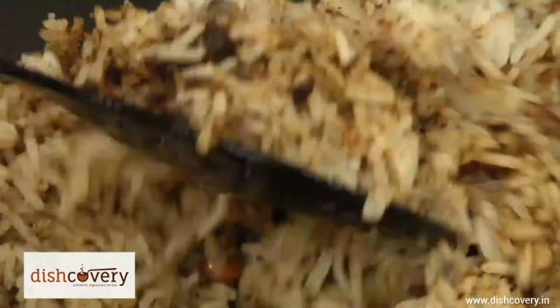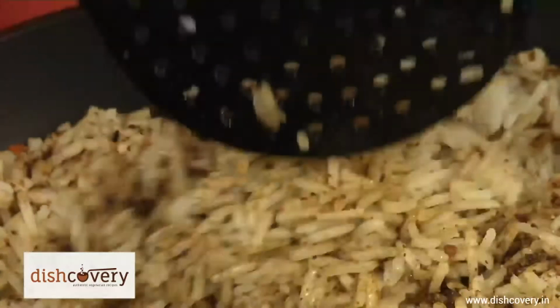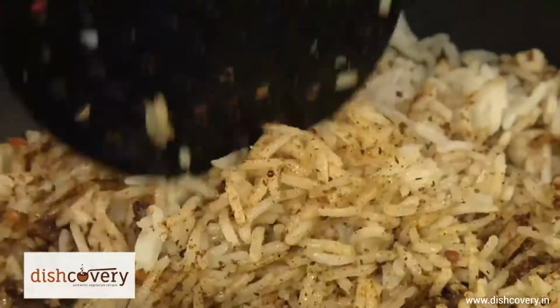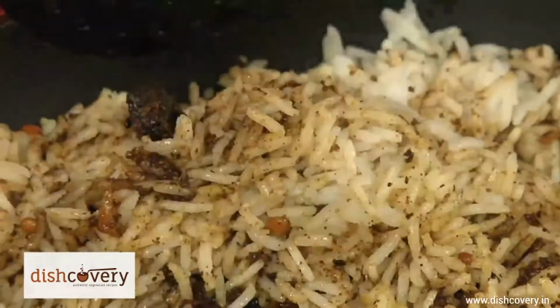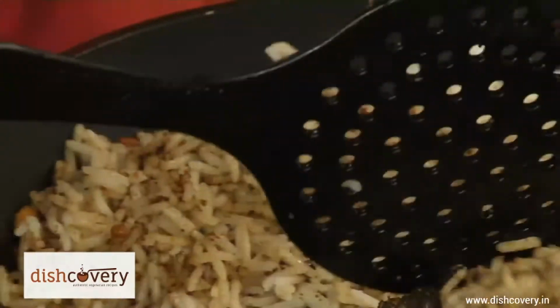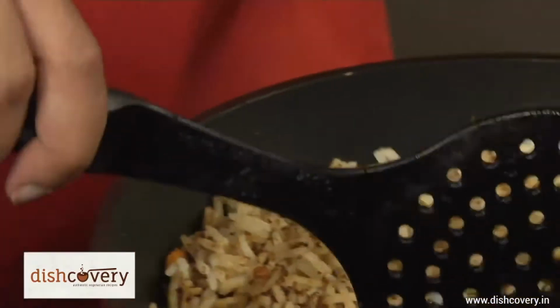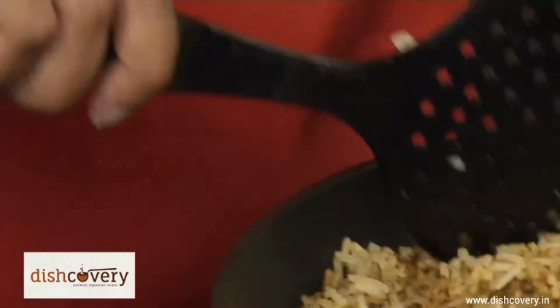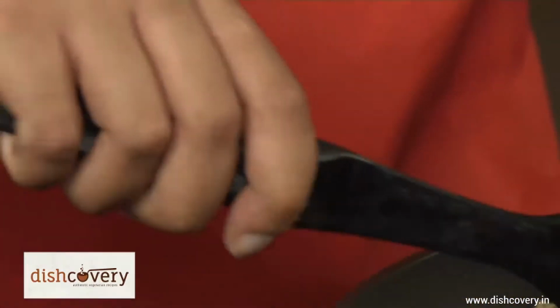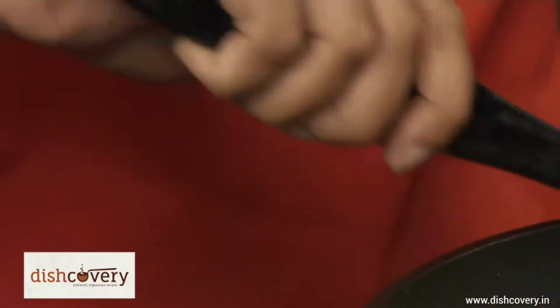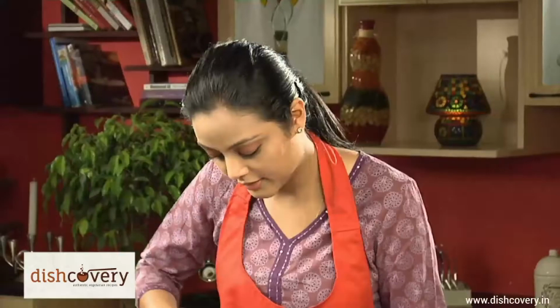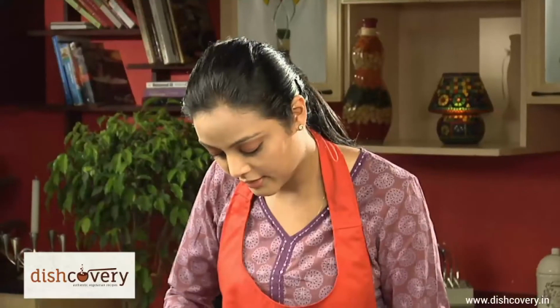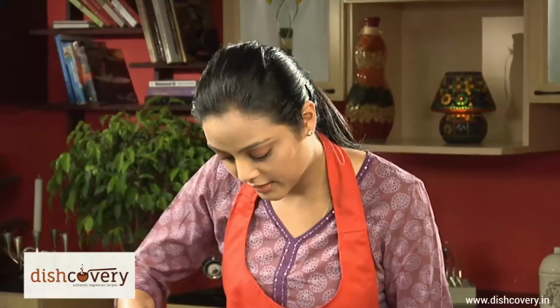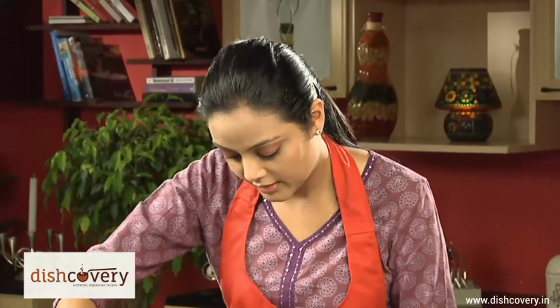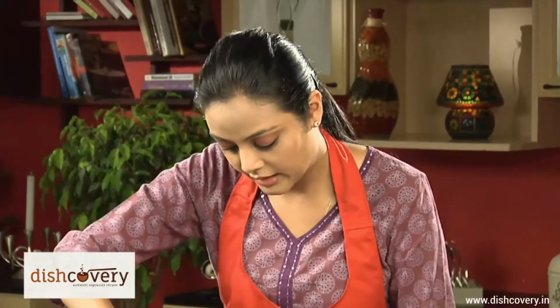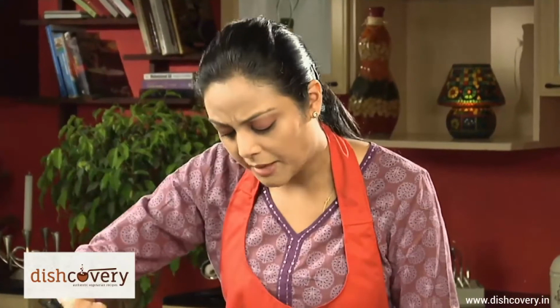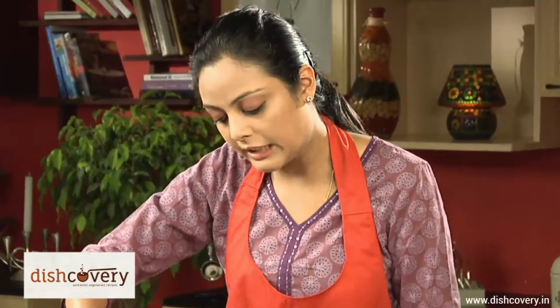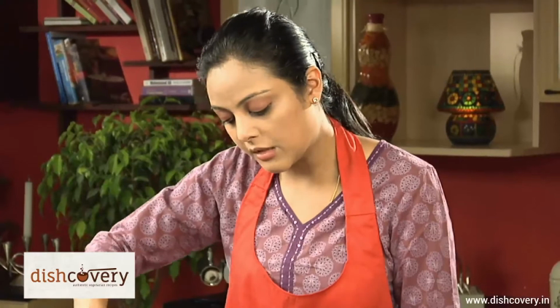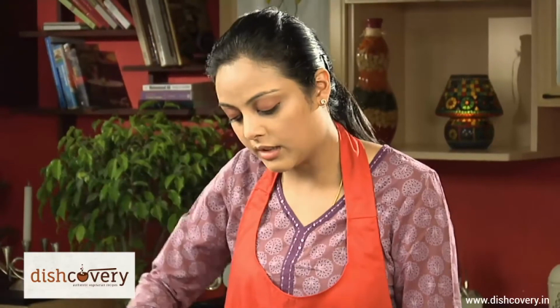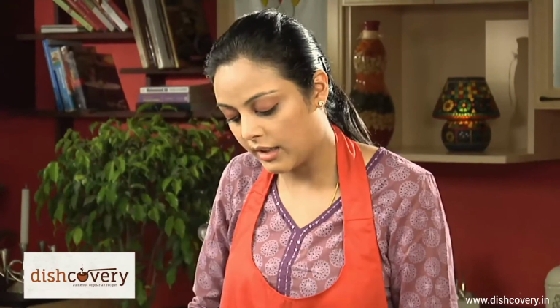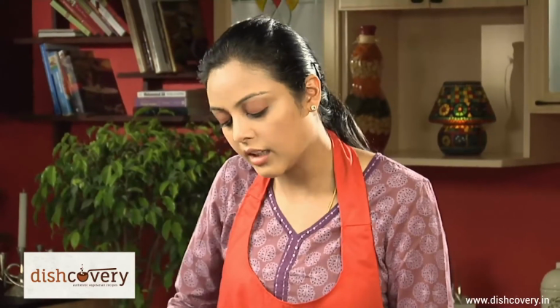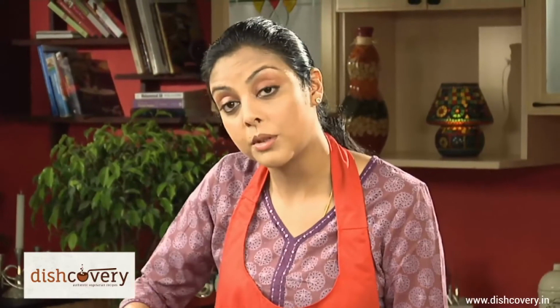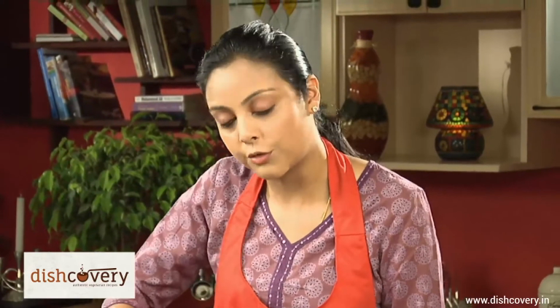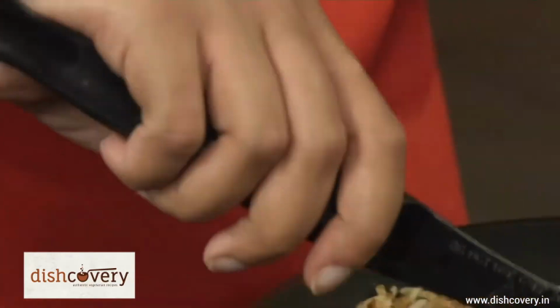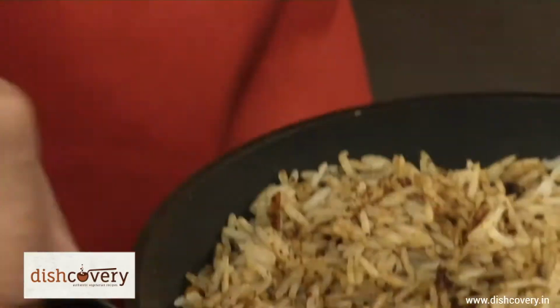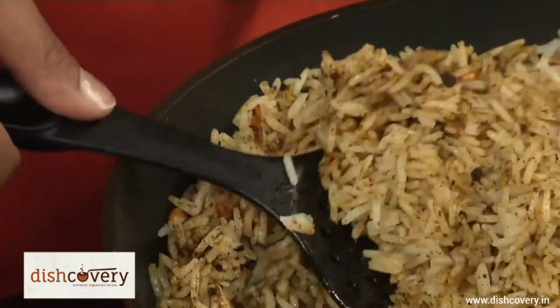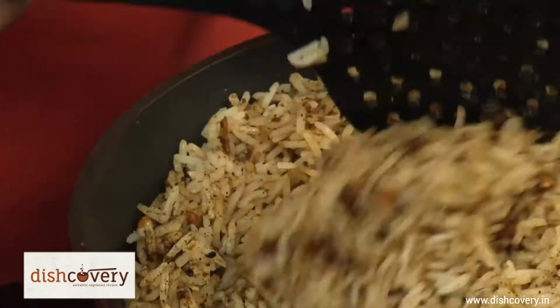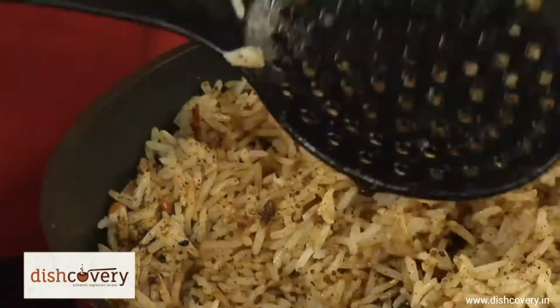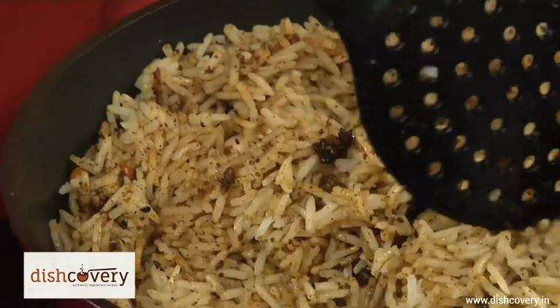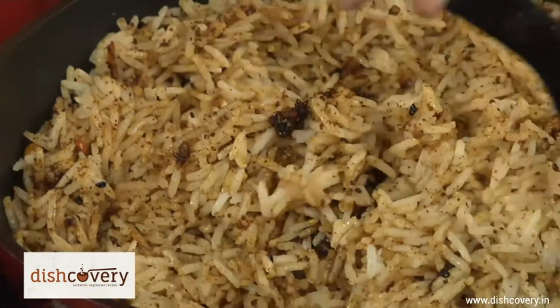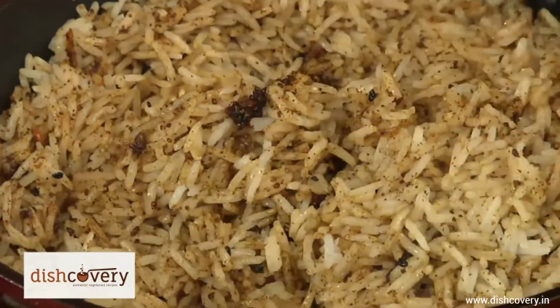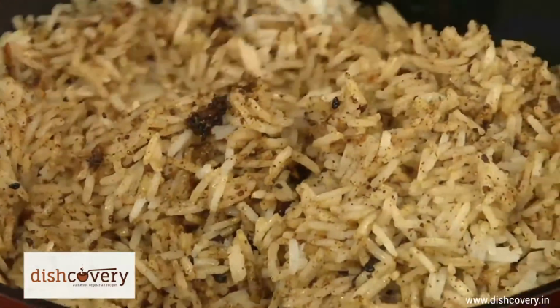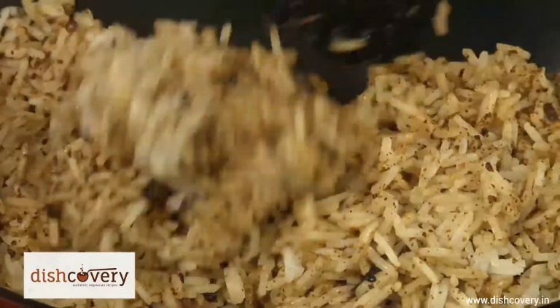This rice has a very tangy flavour from the tamarind. It can be eaten with any accompaniment if you want — maybe curd or some chutney. Usually it's eaten with a papad.